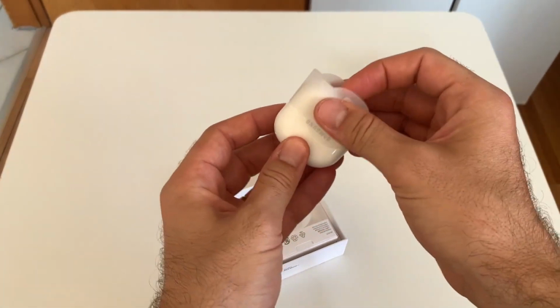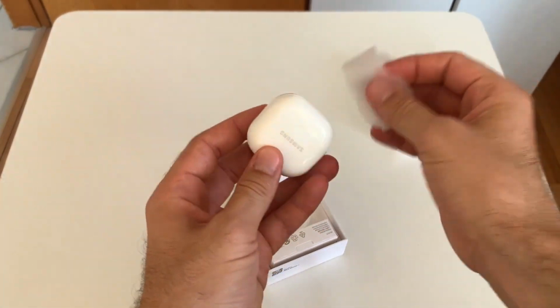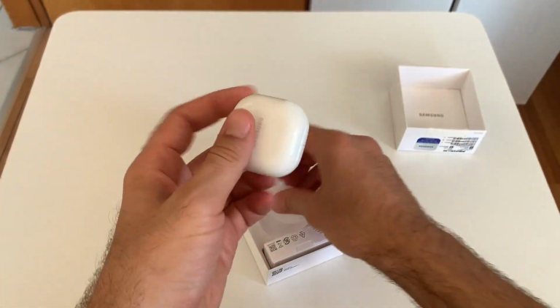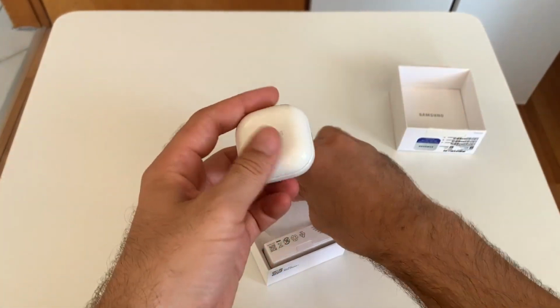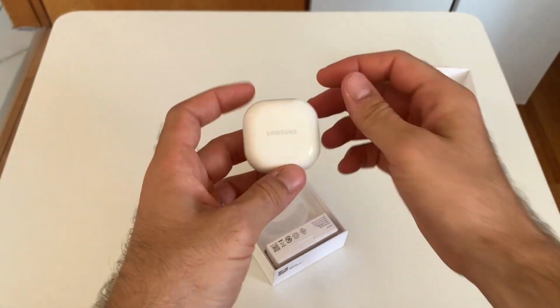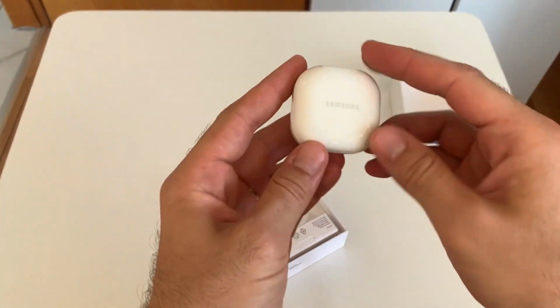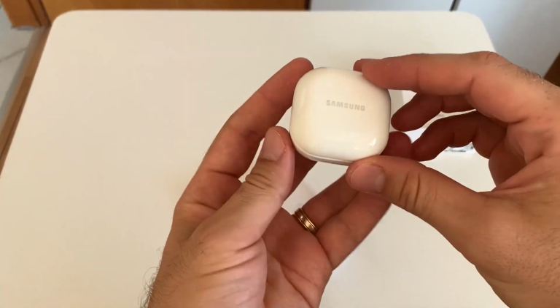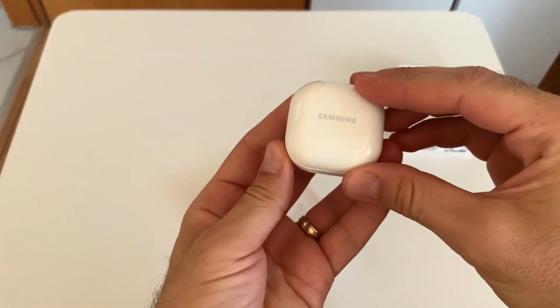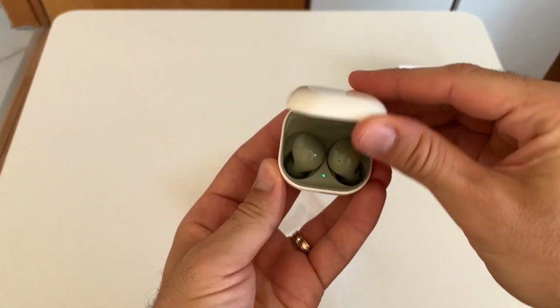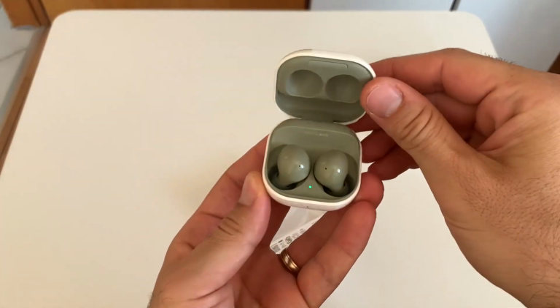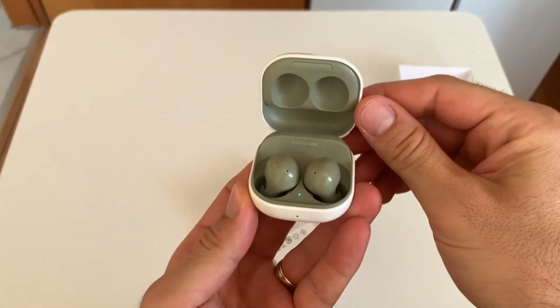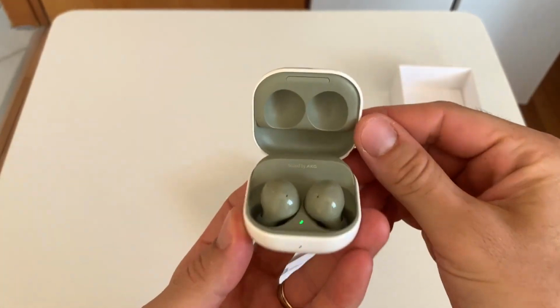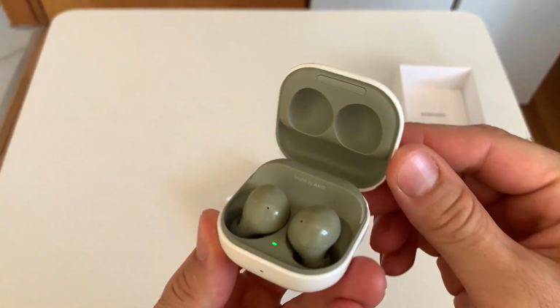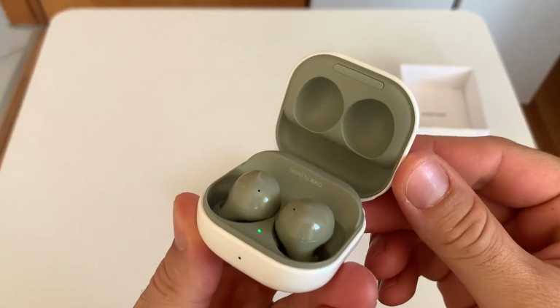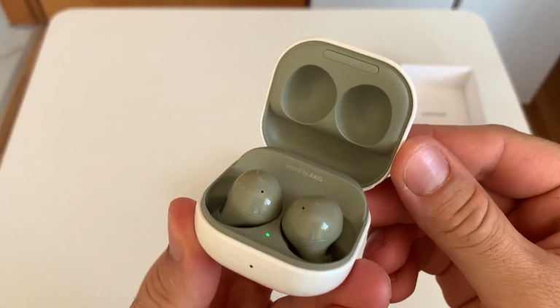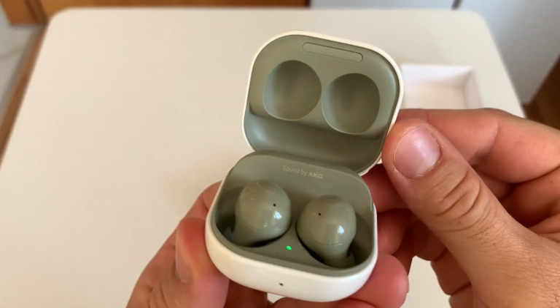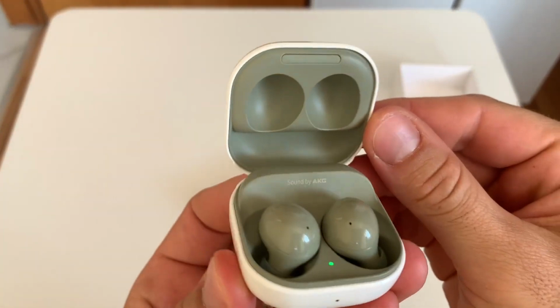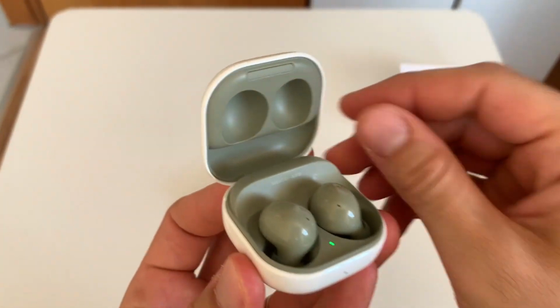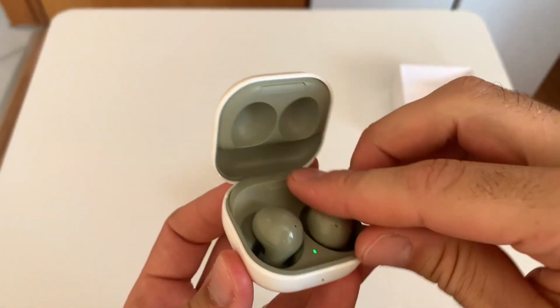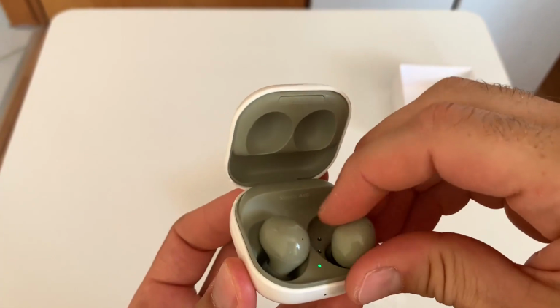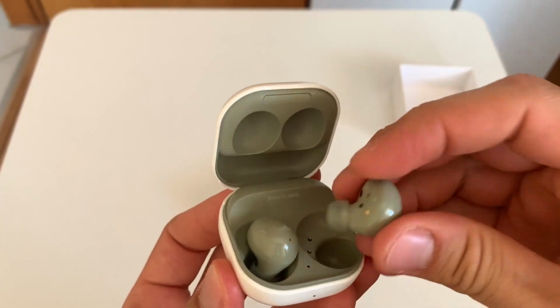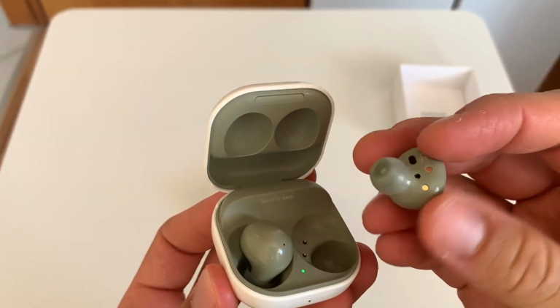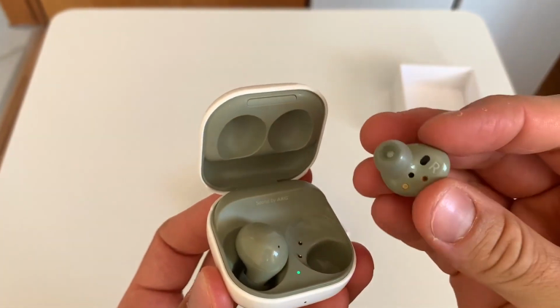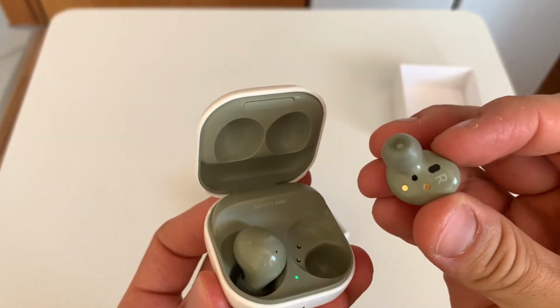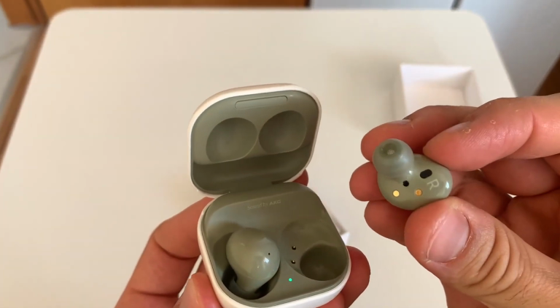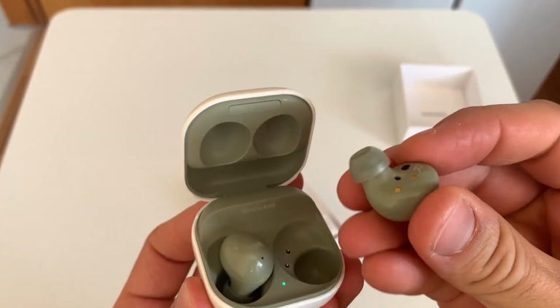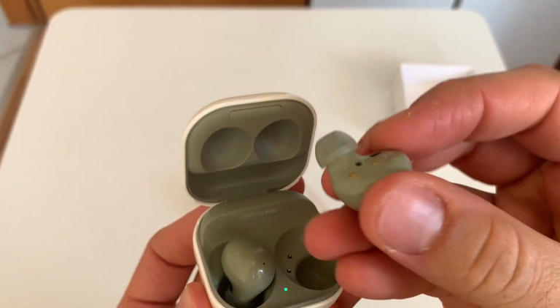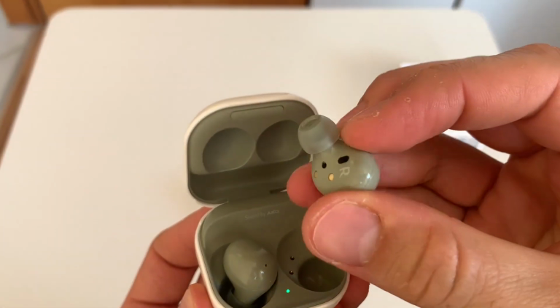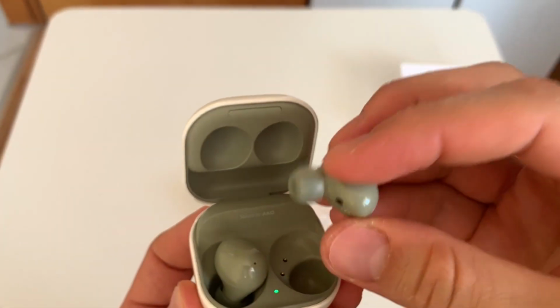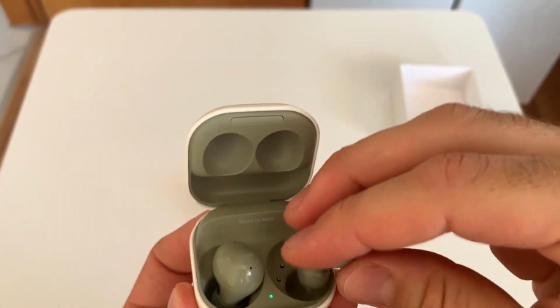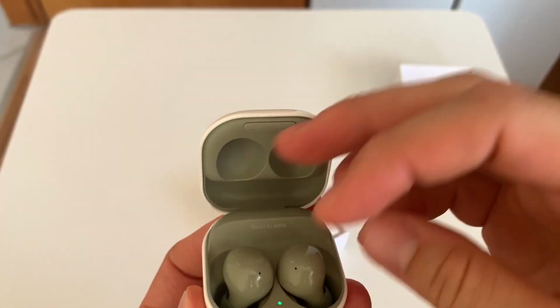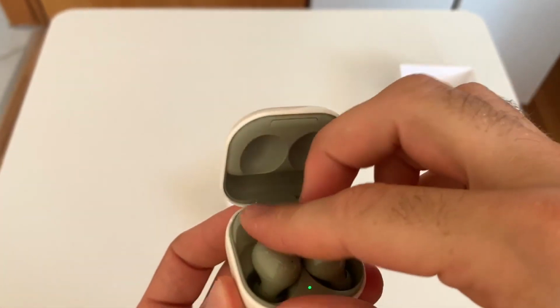As you can see, it has a very stylish design. I bought the olive green color, but if you wish, you can also get one of the graphite, lavender, and white color options.